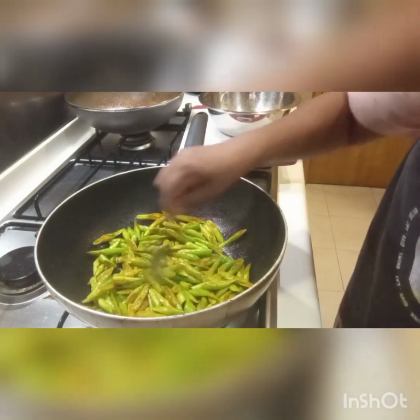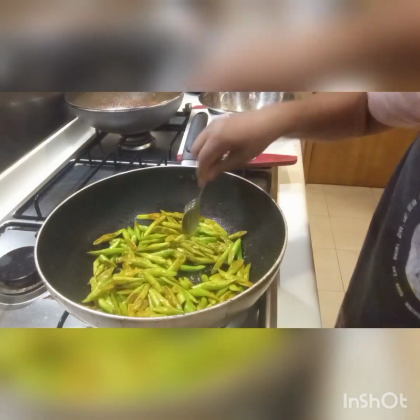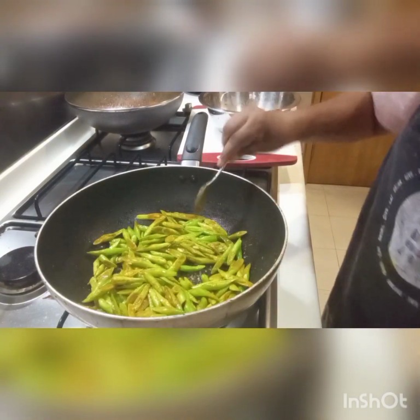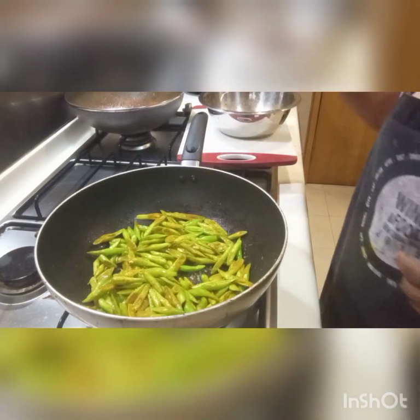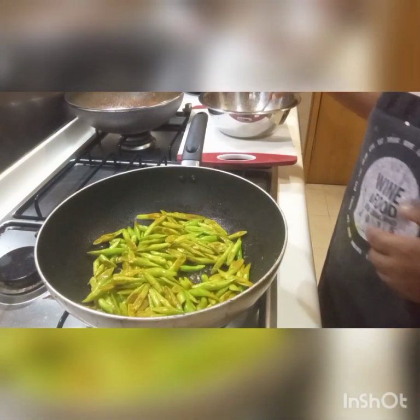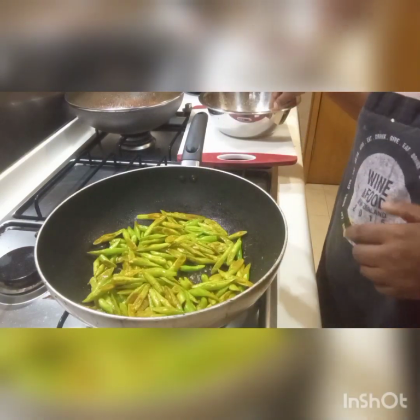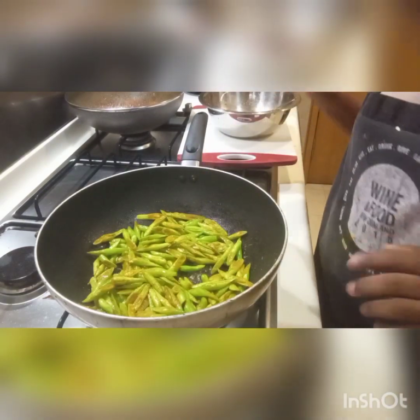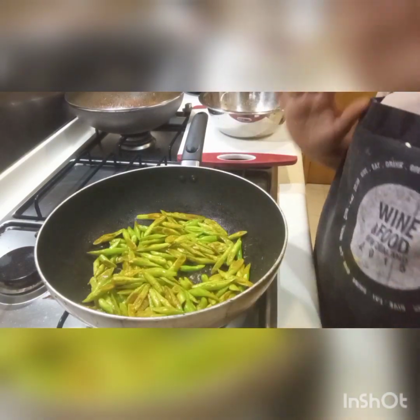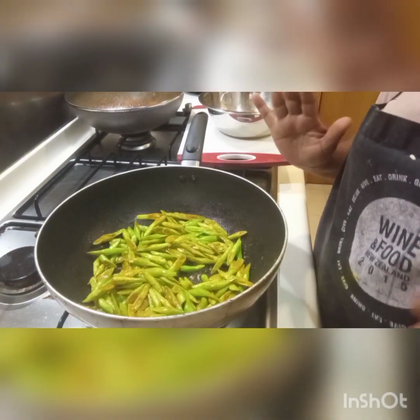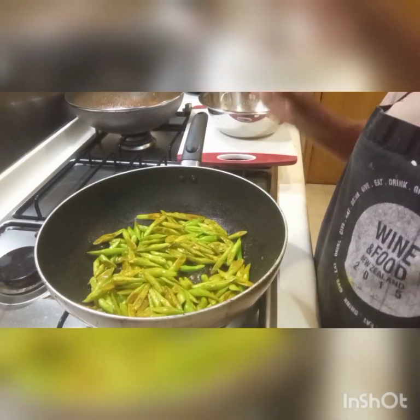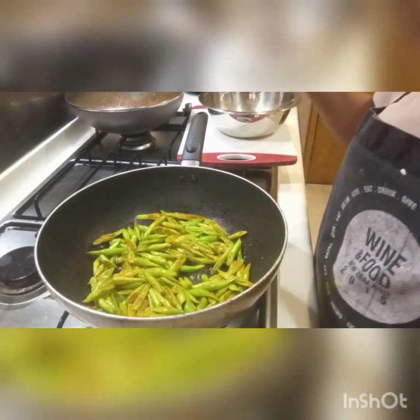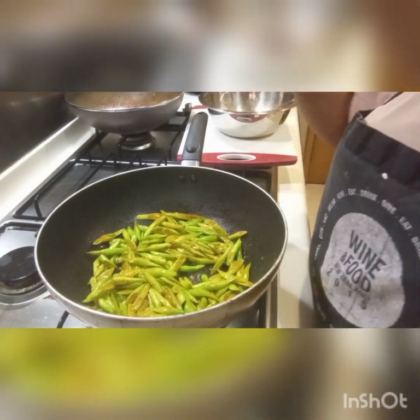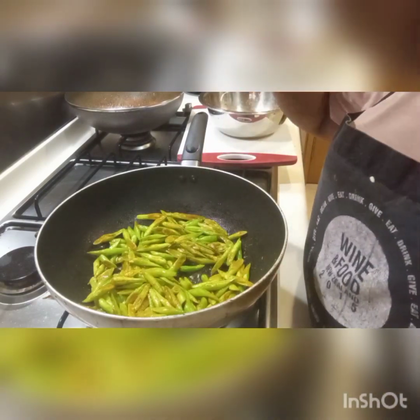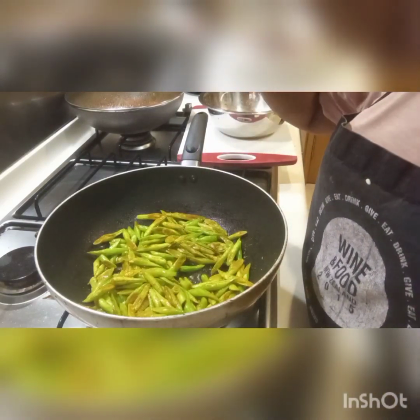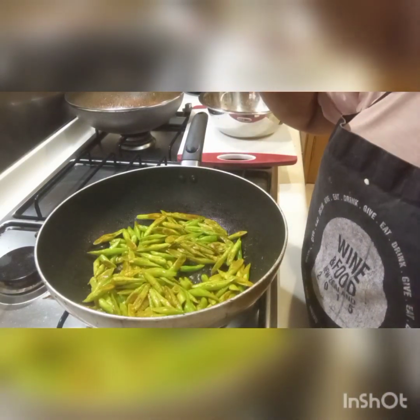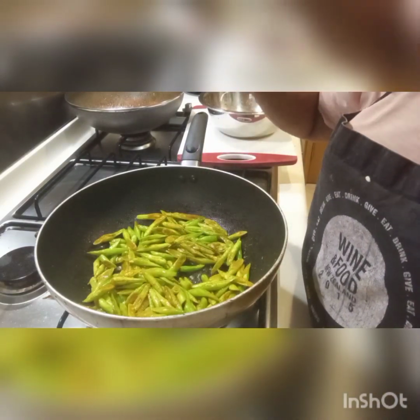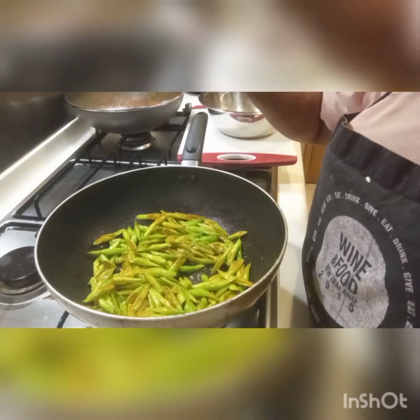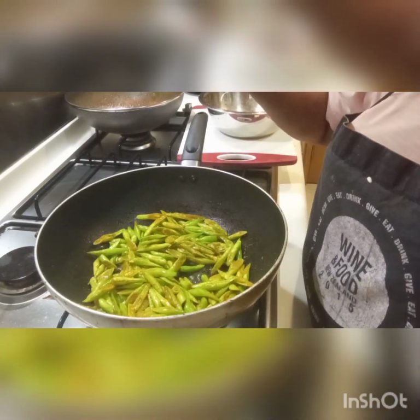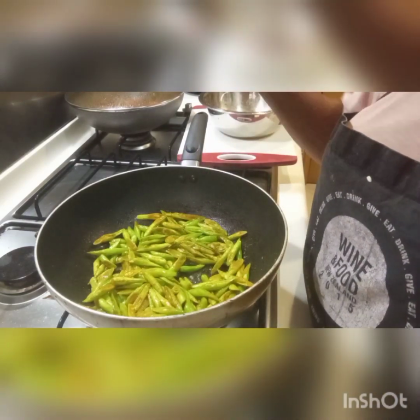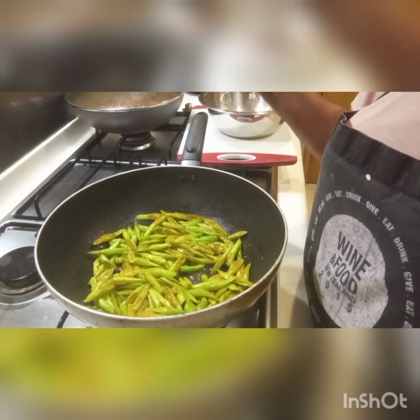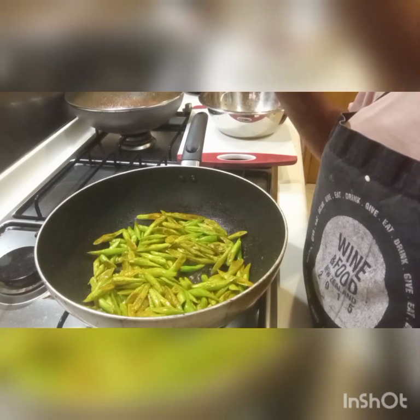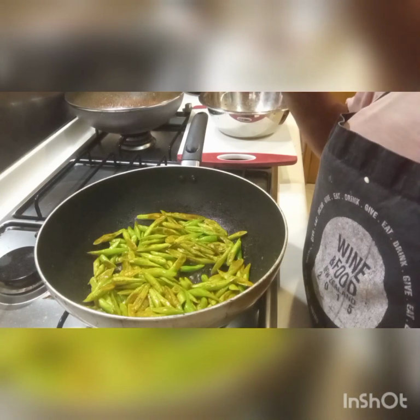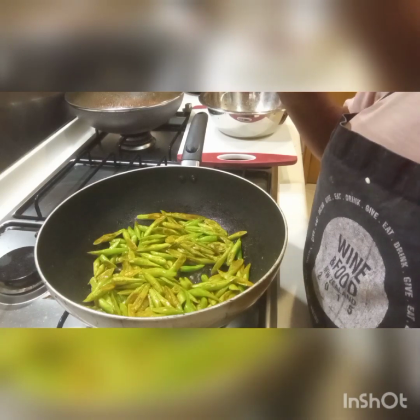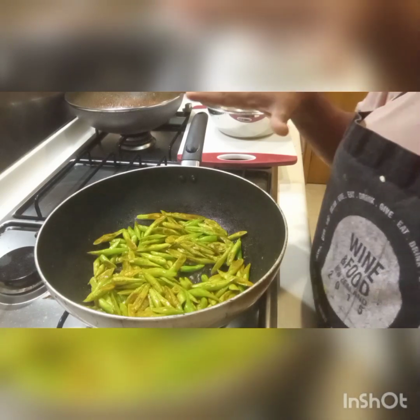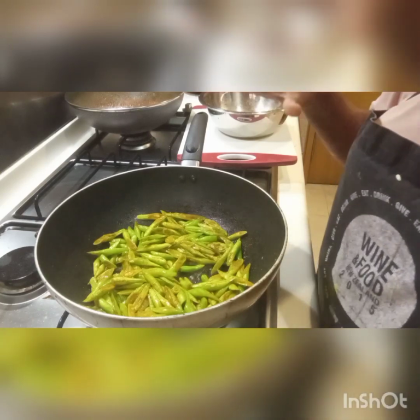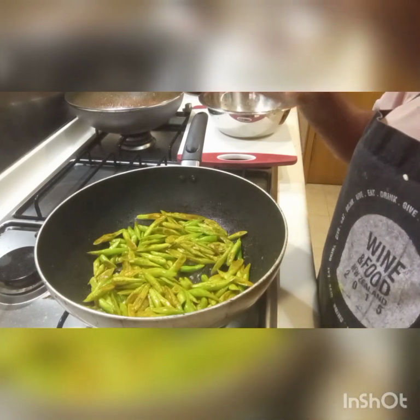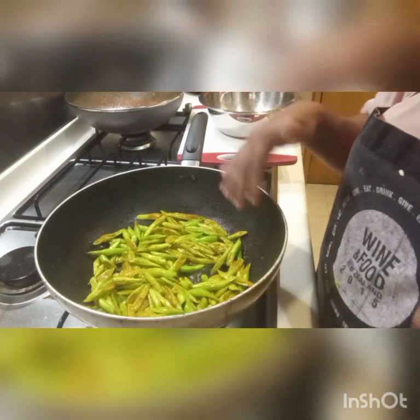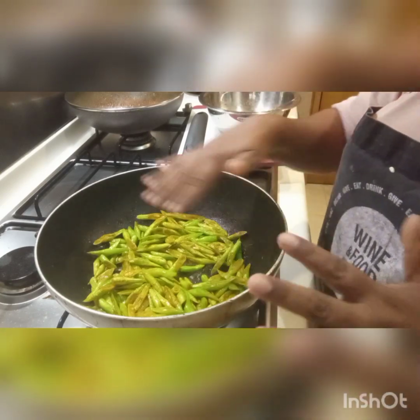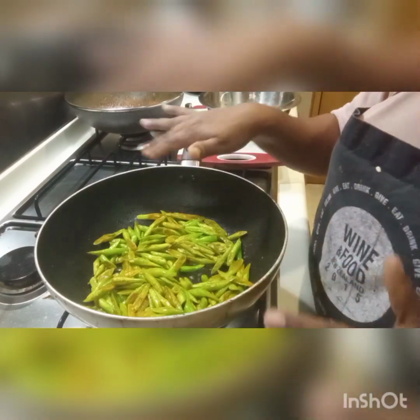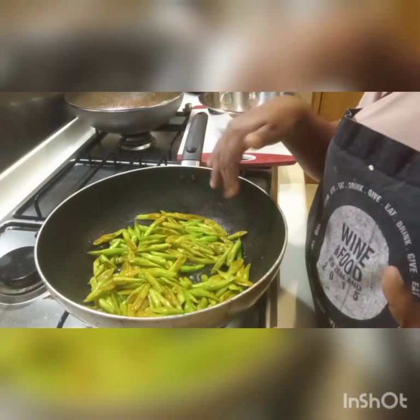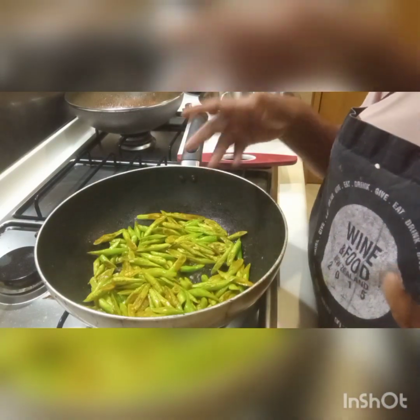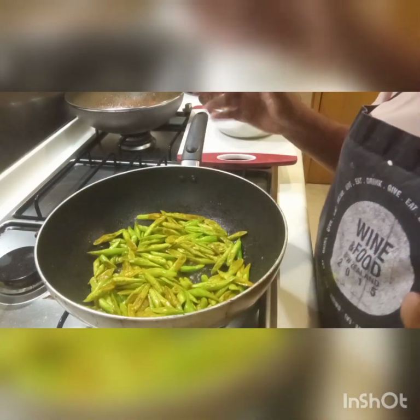We are going to cook like that. Cook for just a few minutes. Do not close the lid — if we close the lid, this green colour is gone.